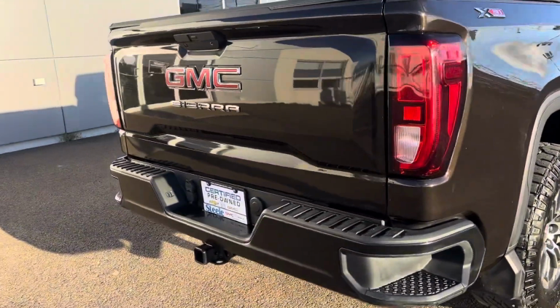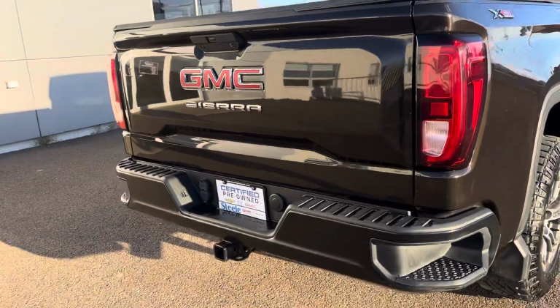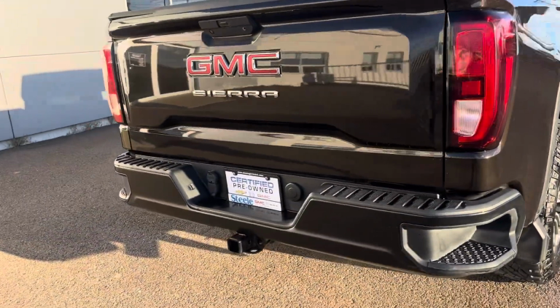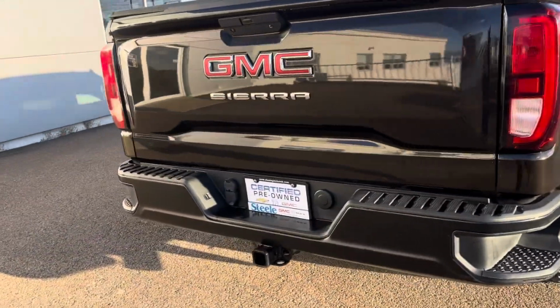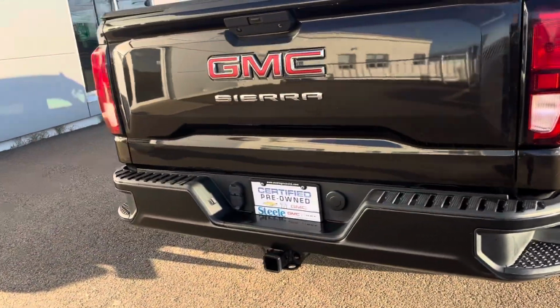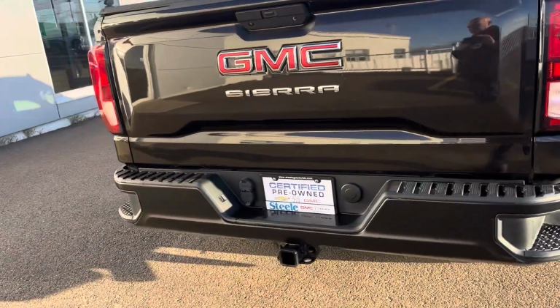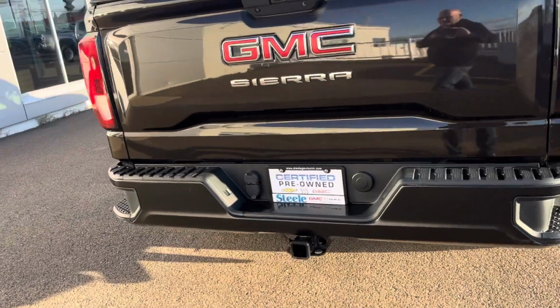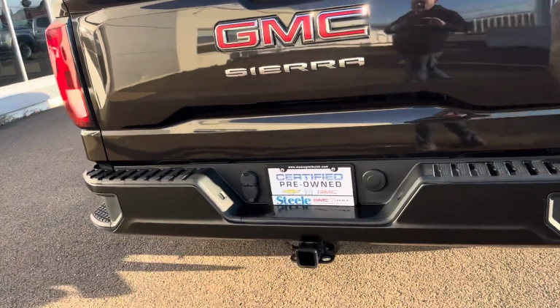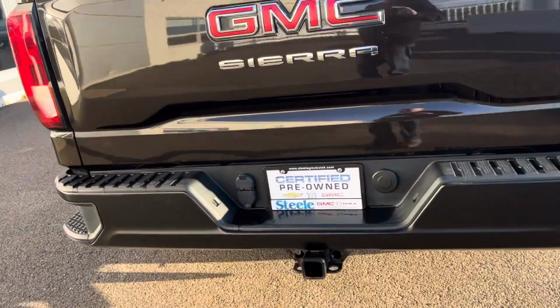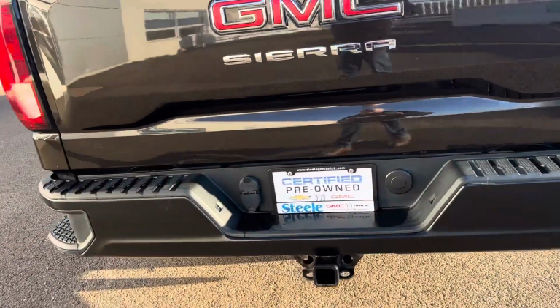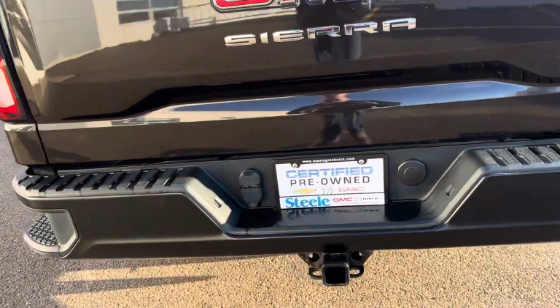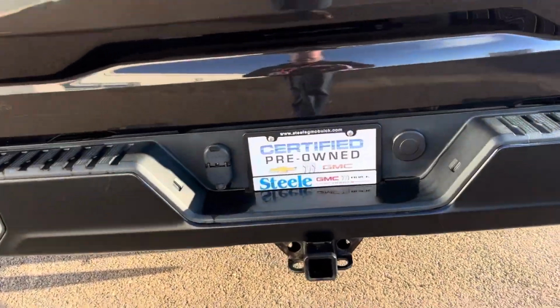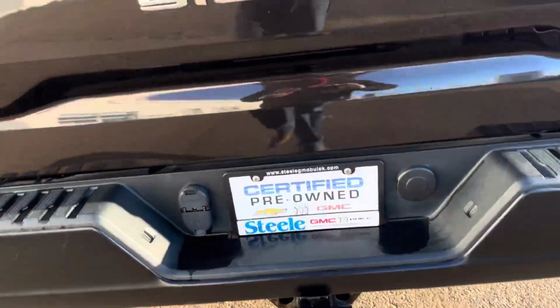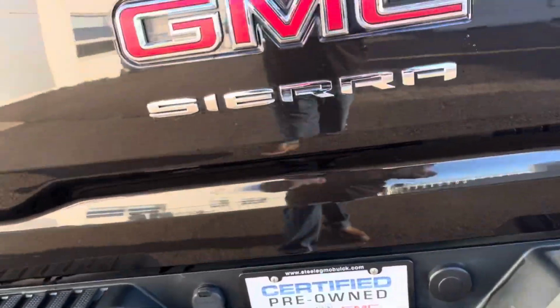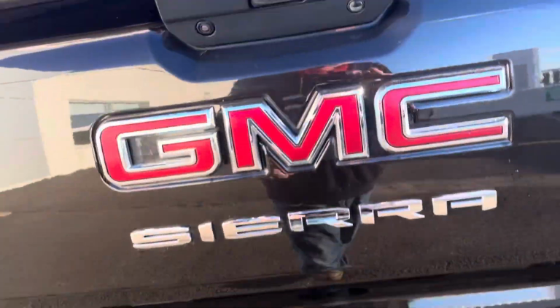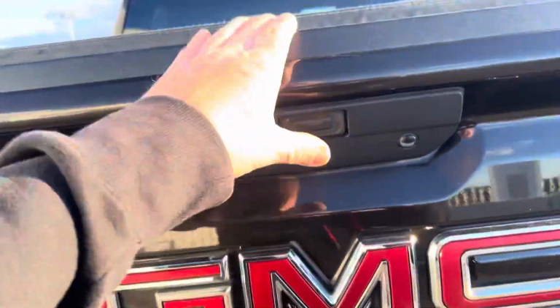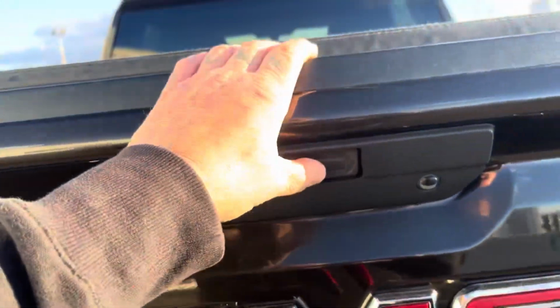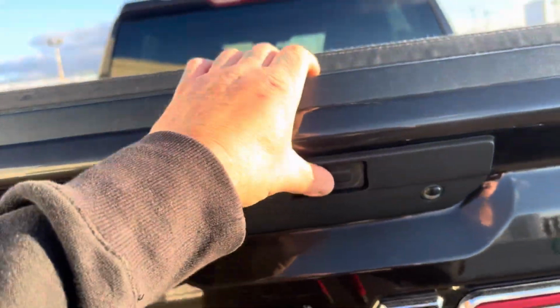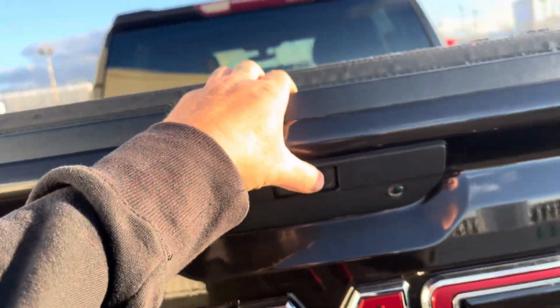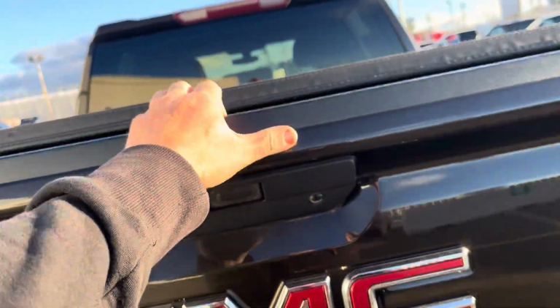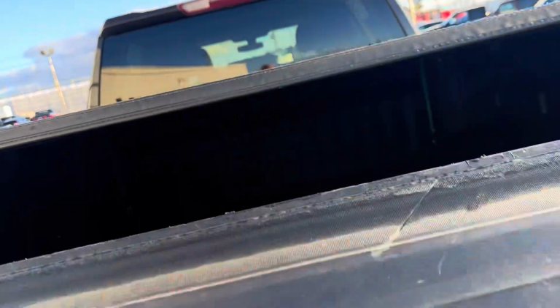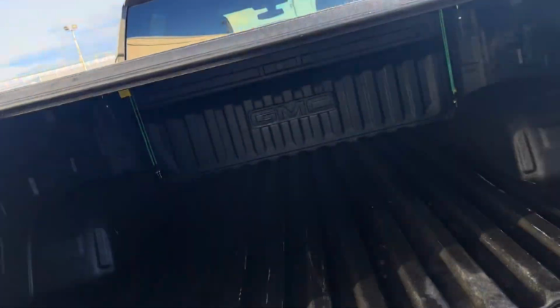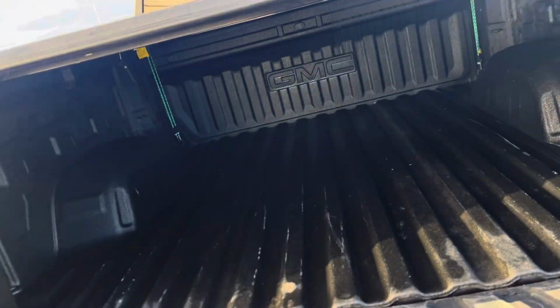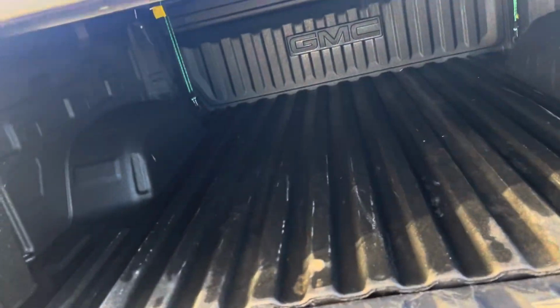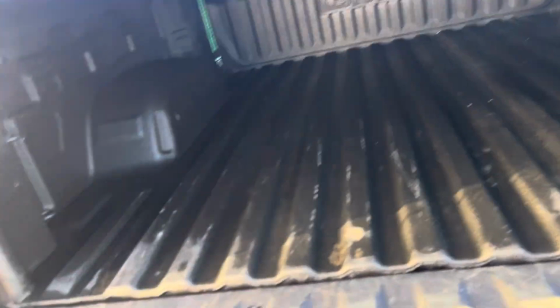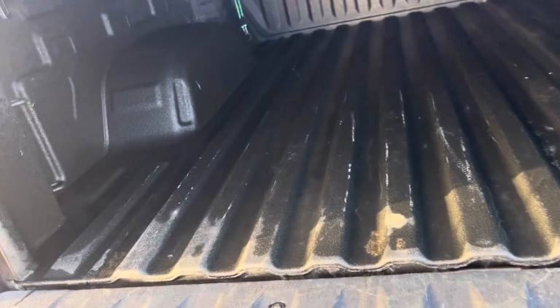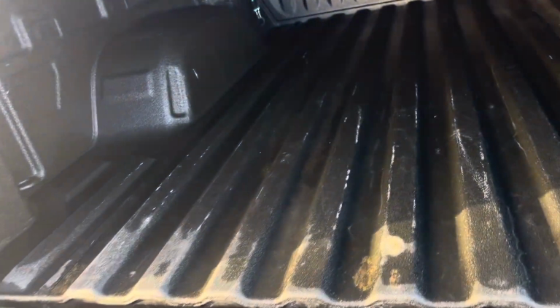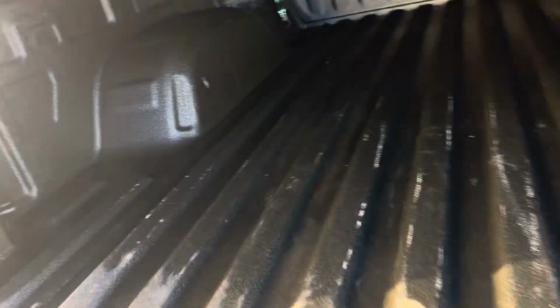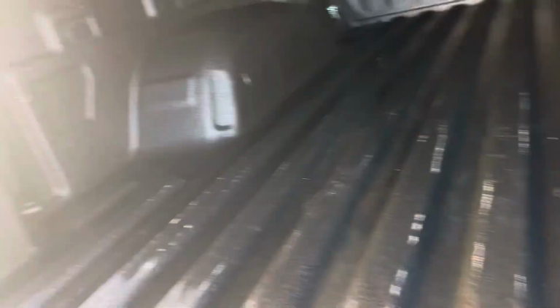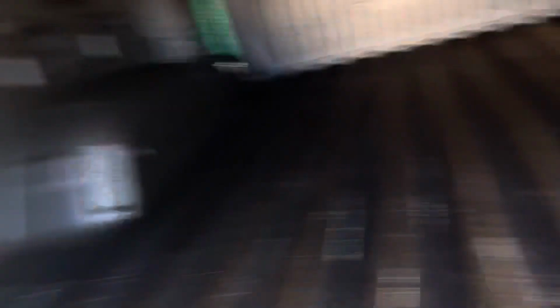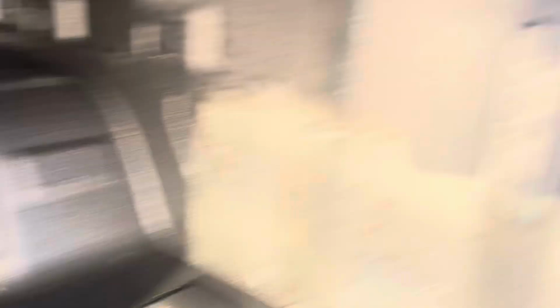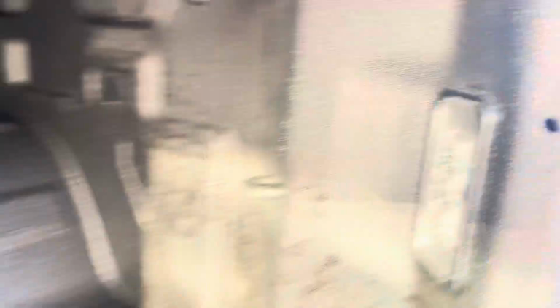Corner step bumpers from GM. Trailer package all ready to go. It's got a backup camera. In the box is a spray-in bed liner with LED lights.